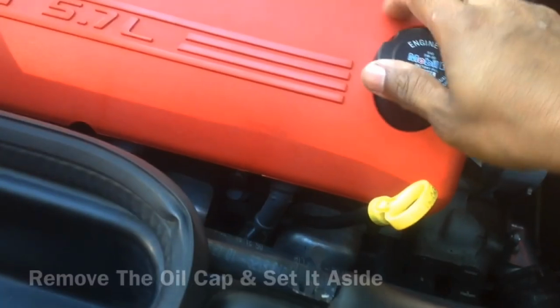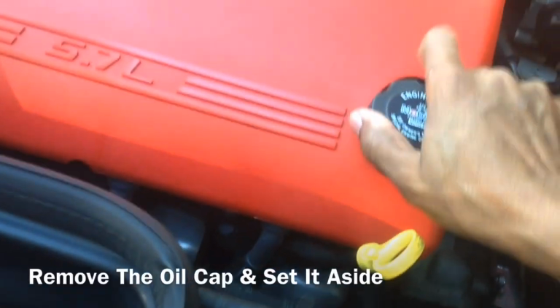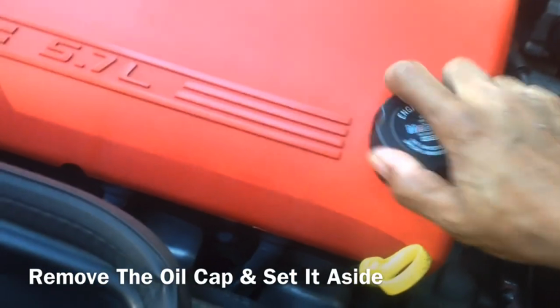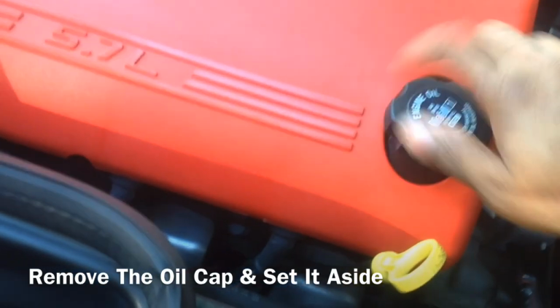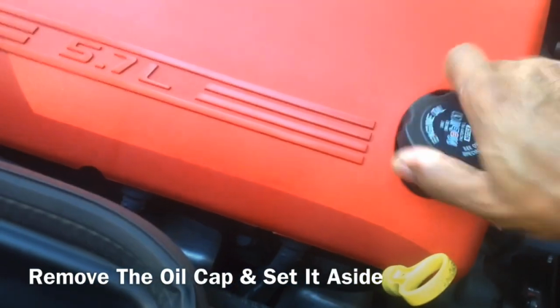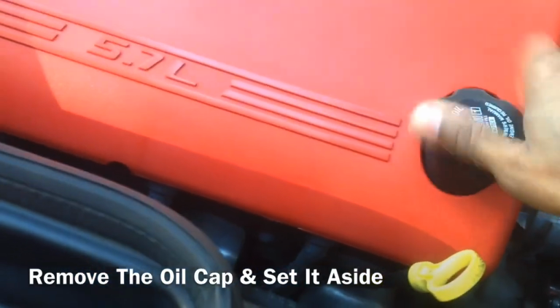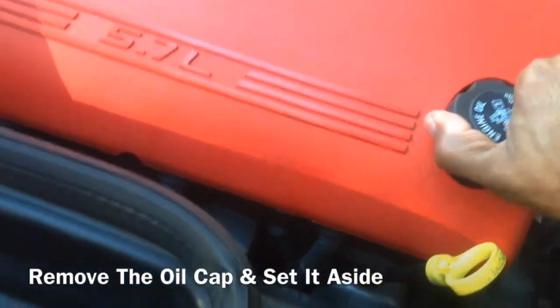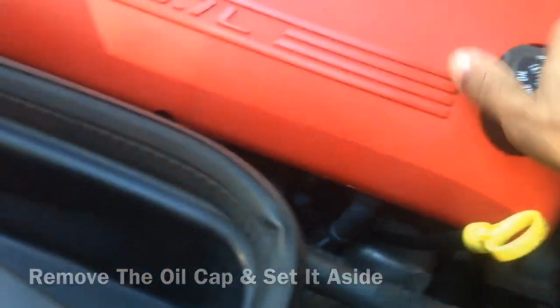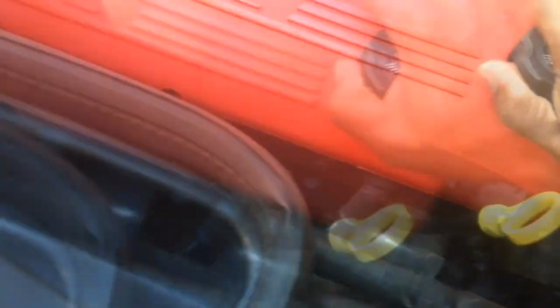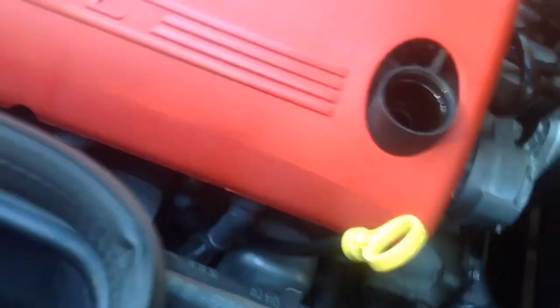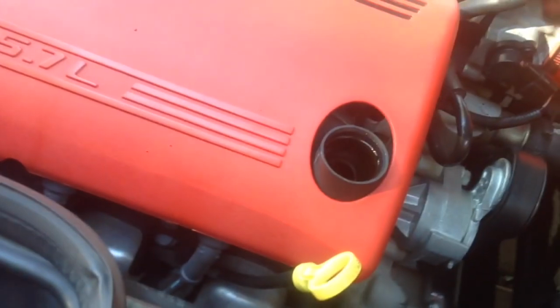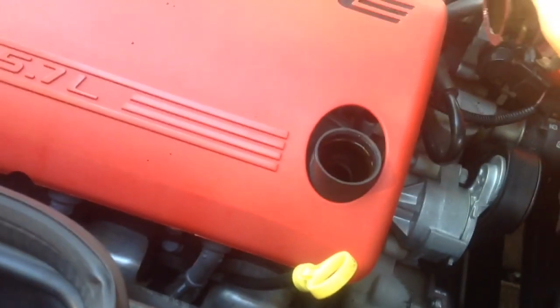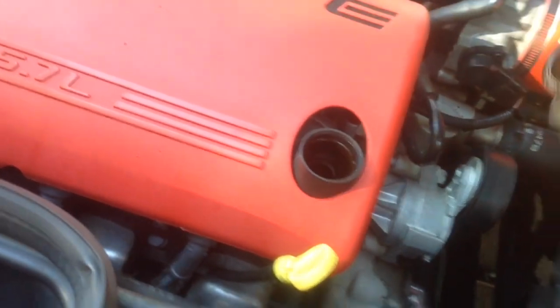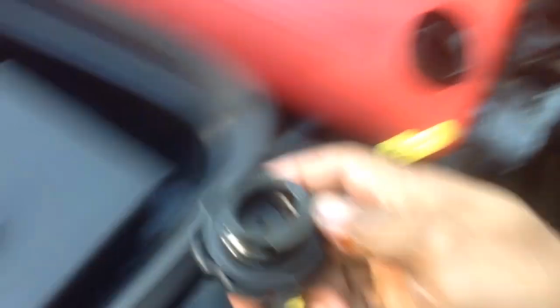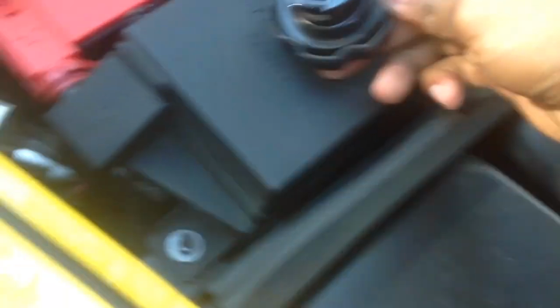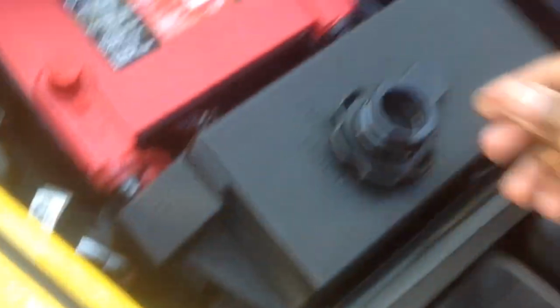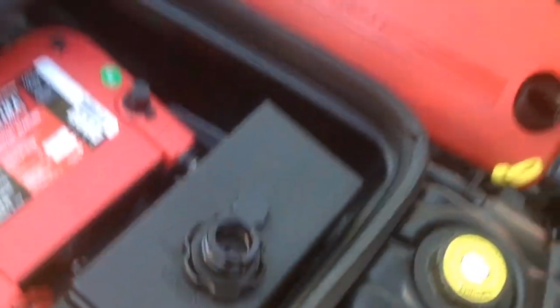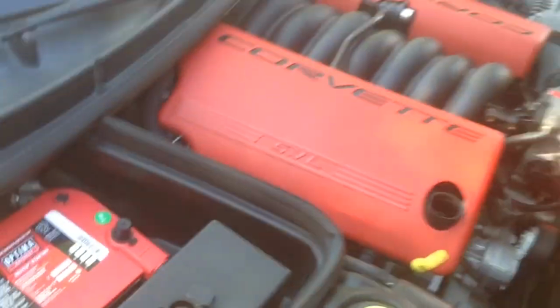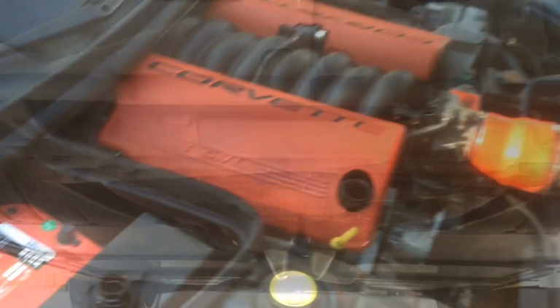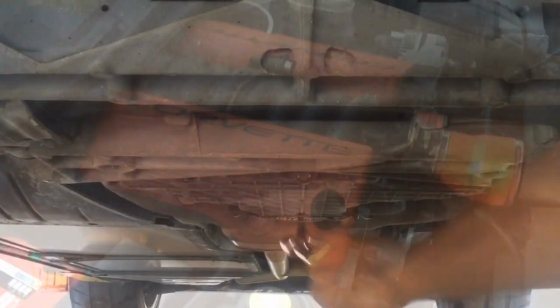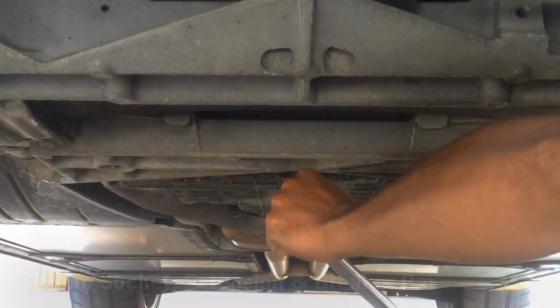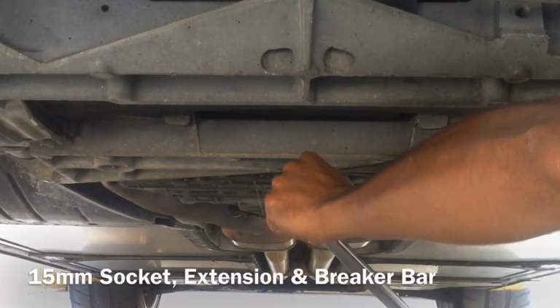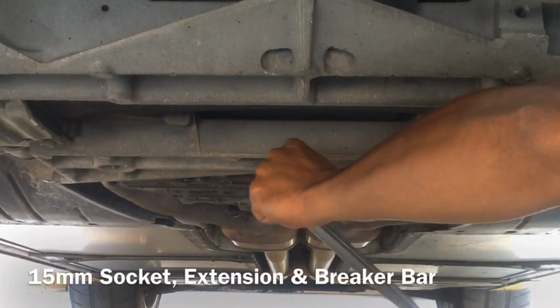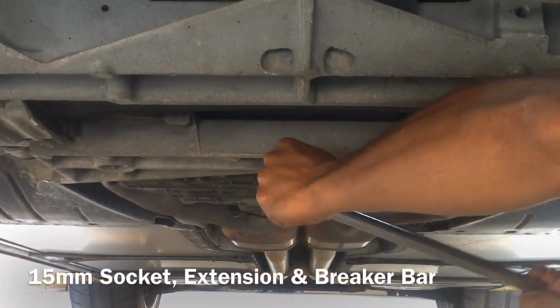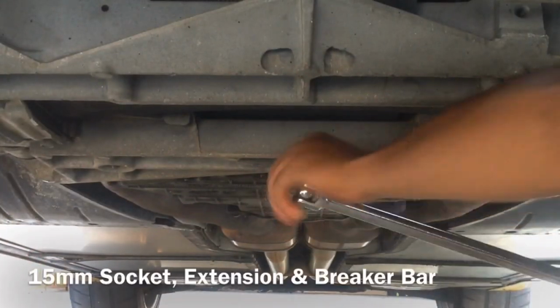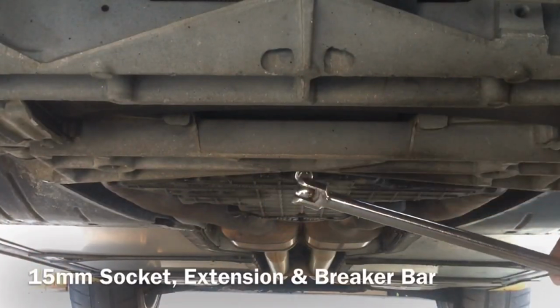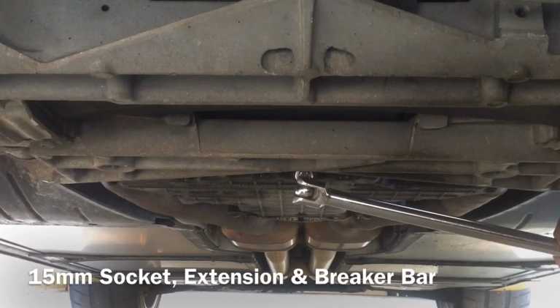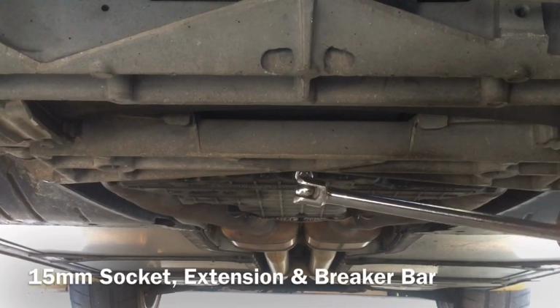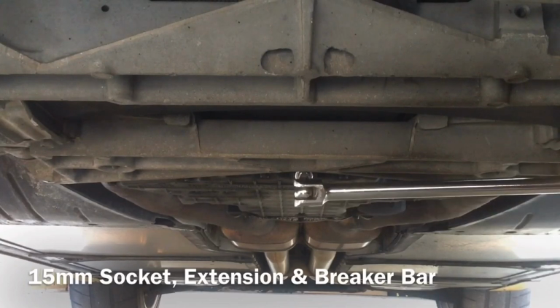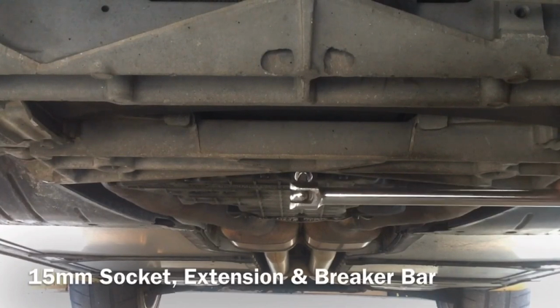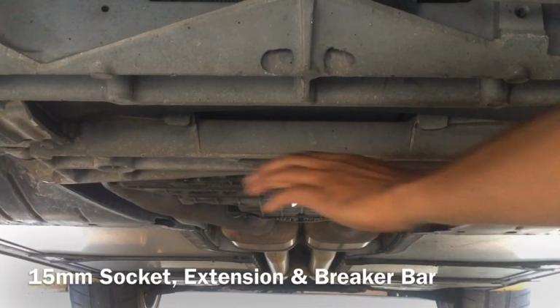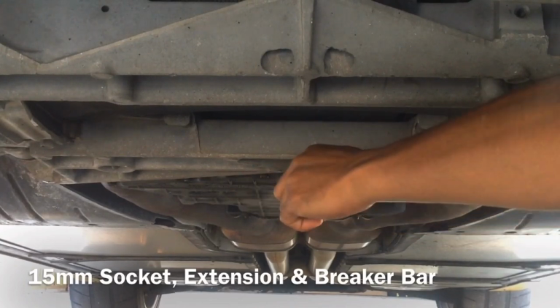Remove the oil cap and set it aside. Use a 15mm socket, extension, and breaker bar to loosen the plug.